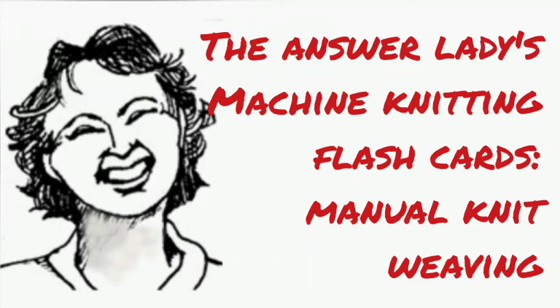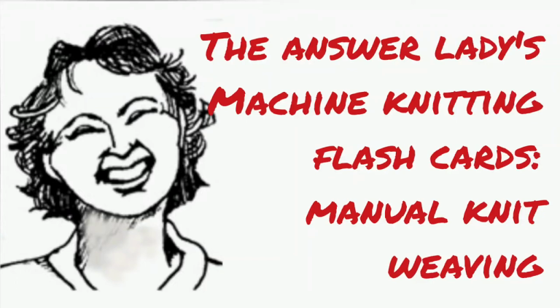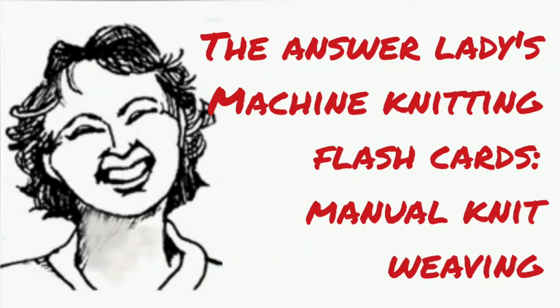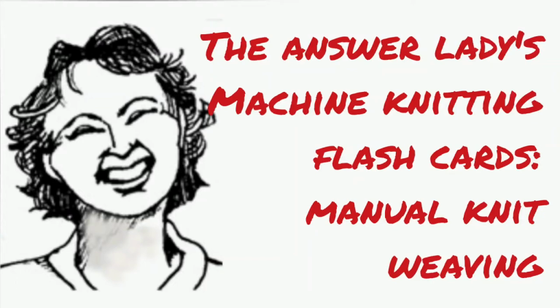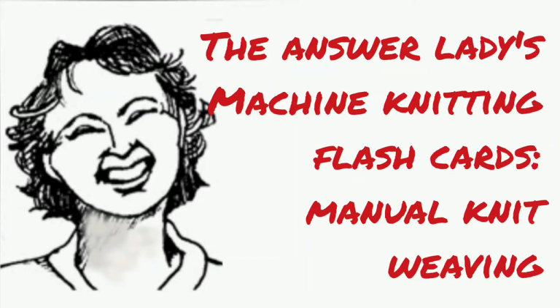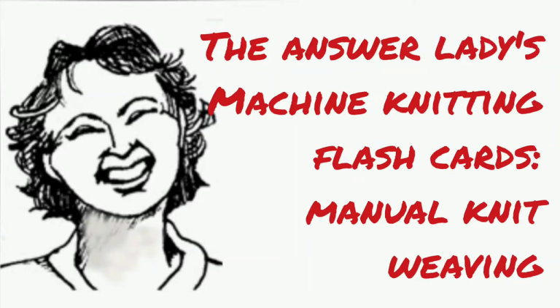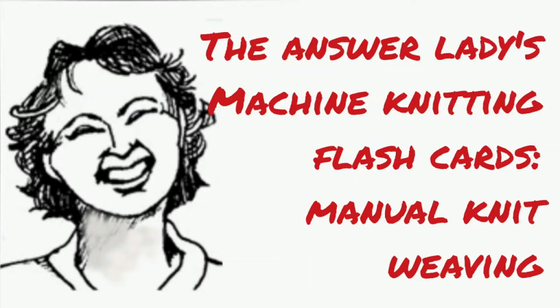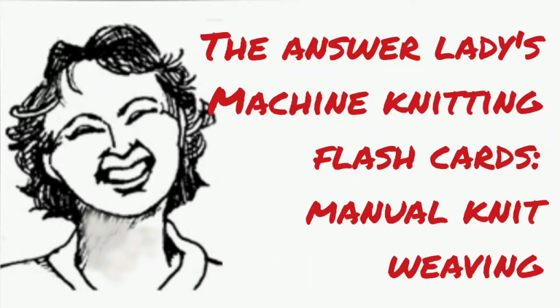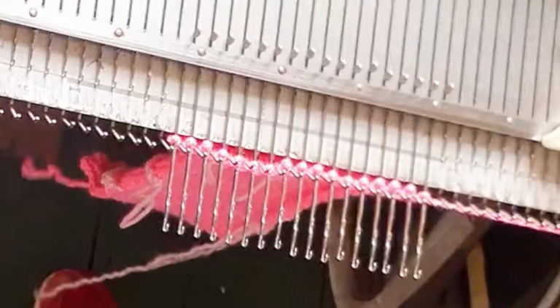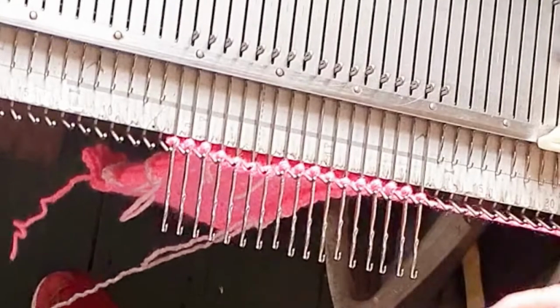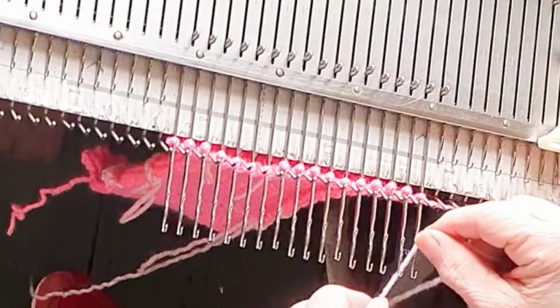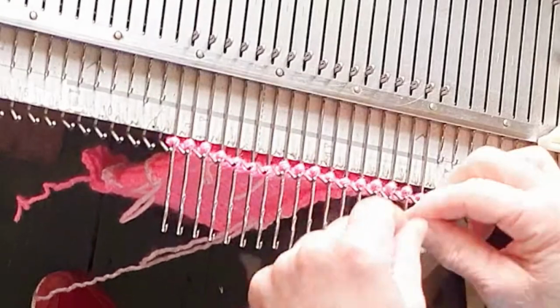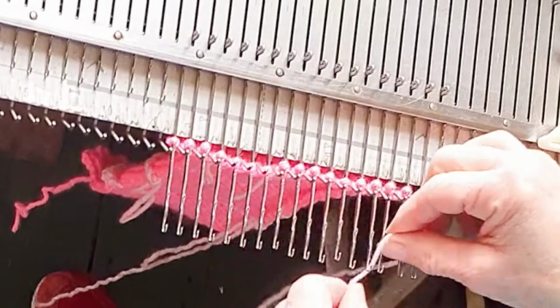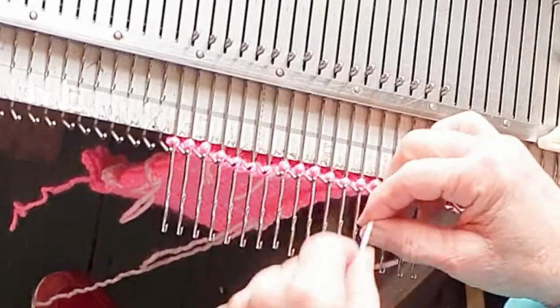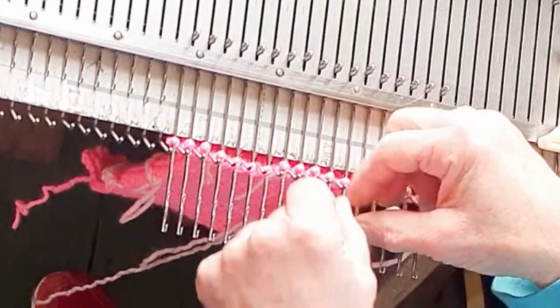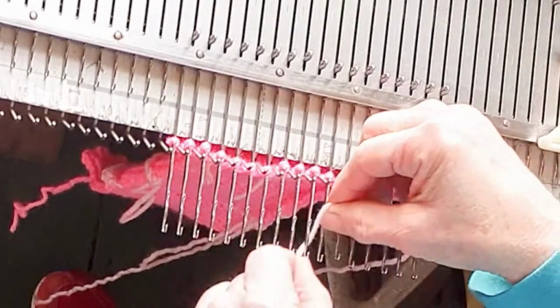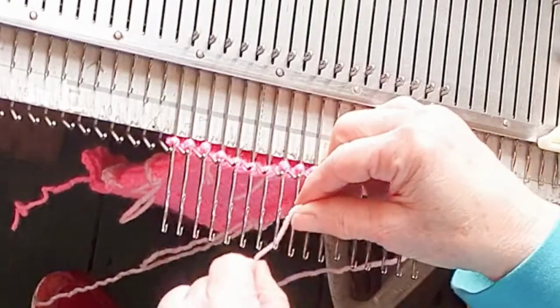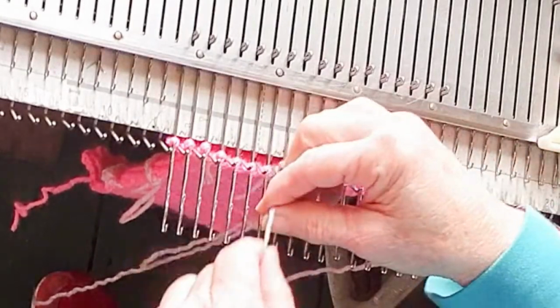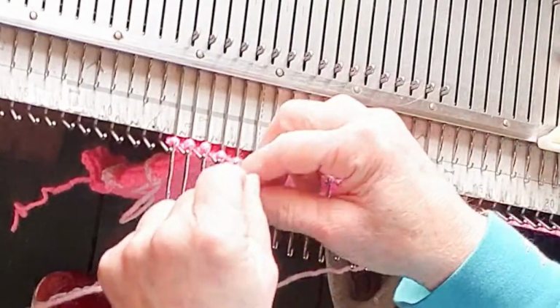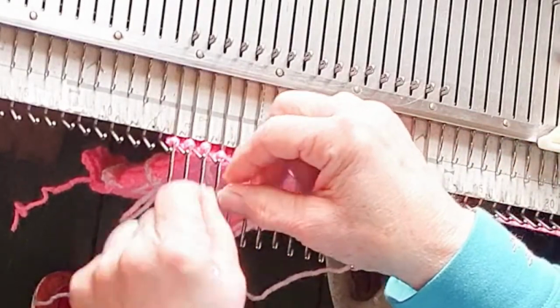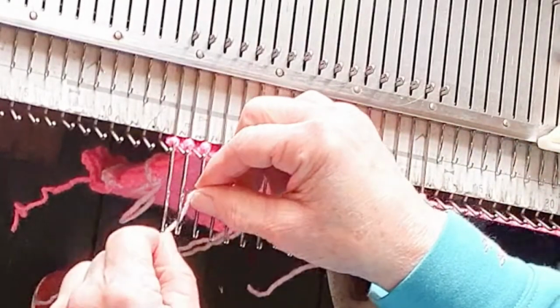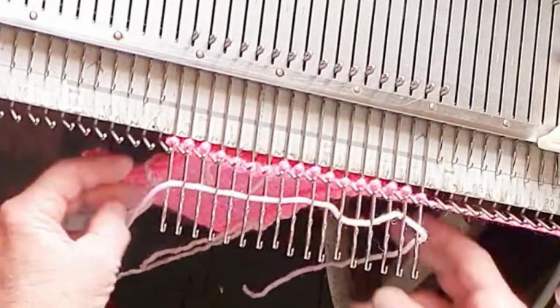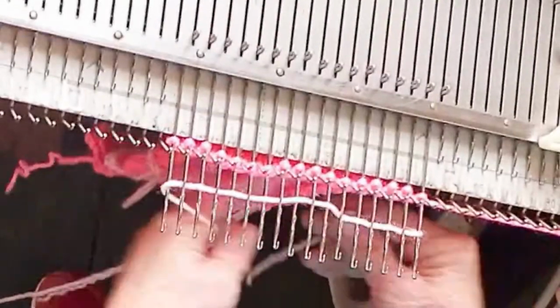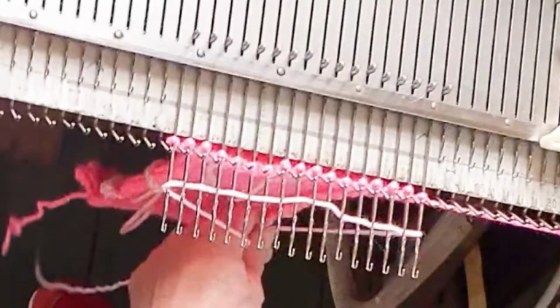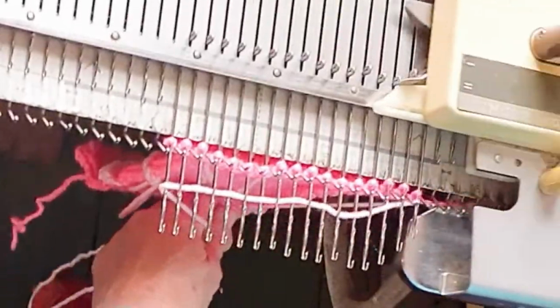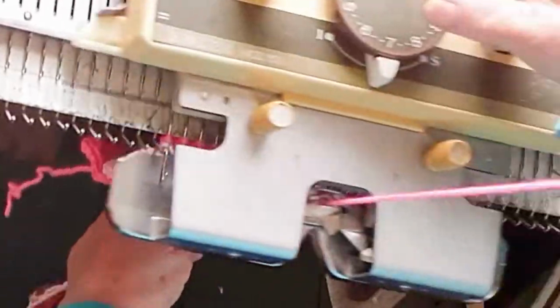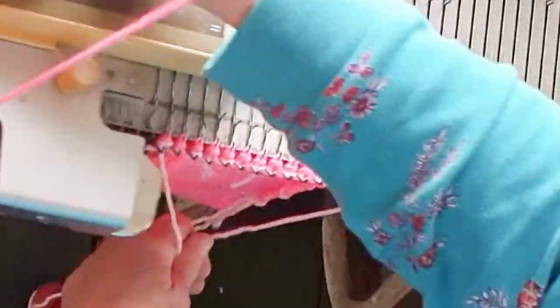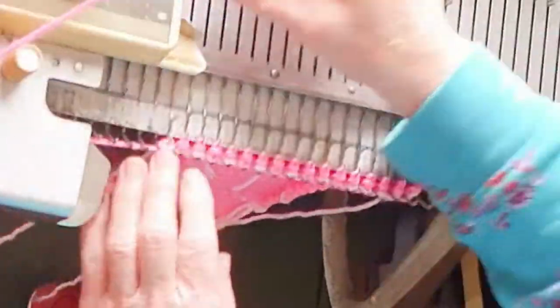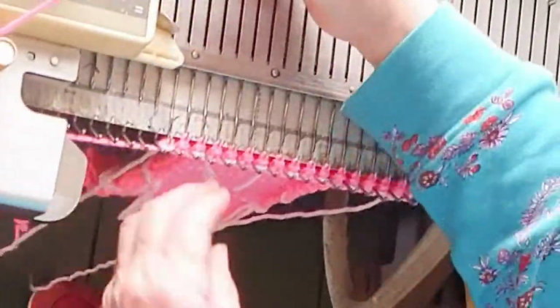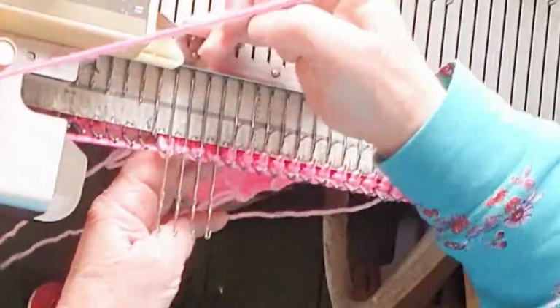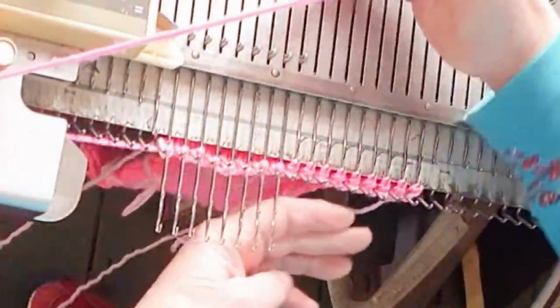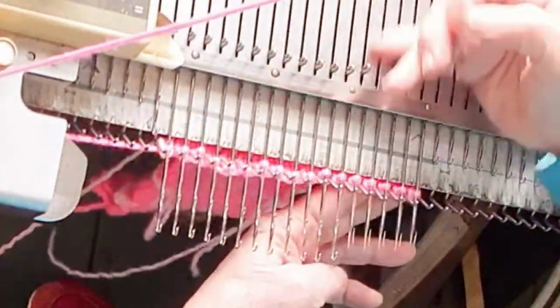Manual knit weaving is an embellishment technique that shows up on the purl side of the fabric, so generally we use it when we want the purl side to be the right side. It works on every machine that I own and every machine that I know of.